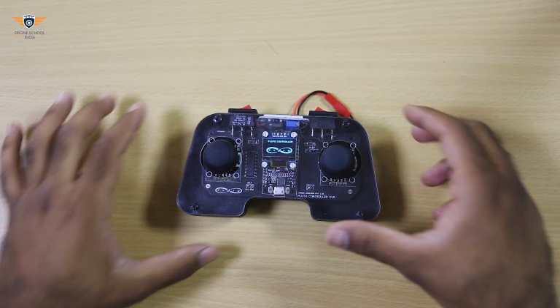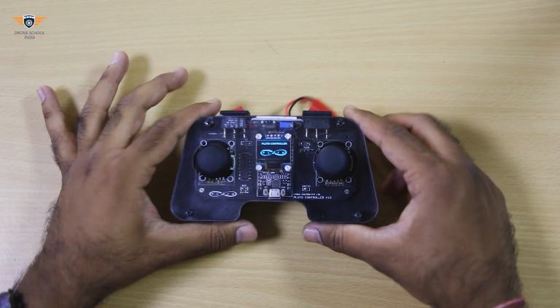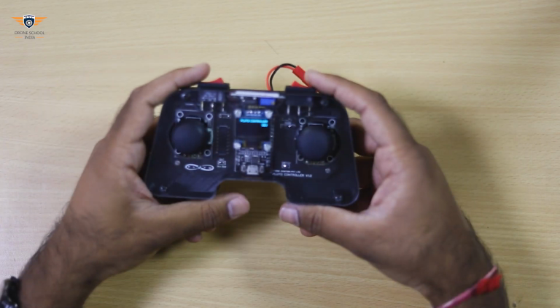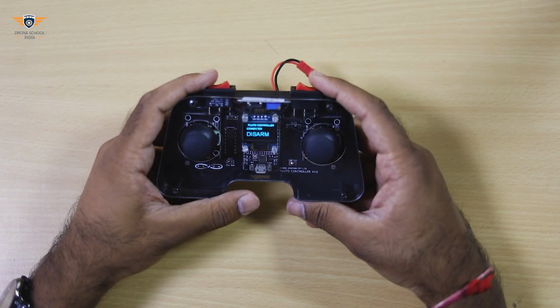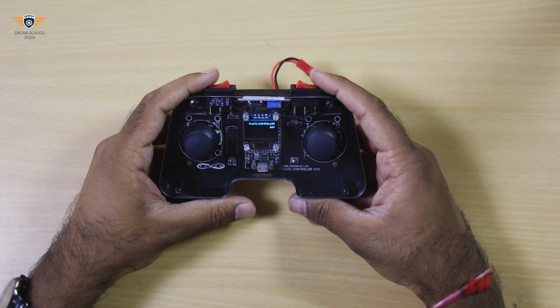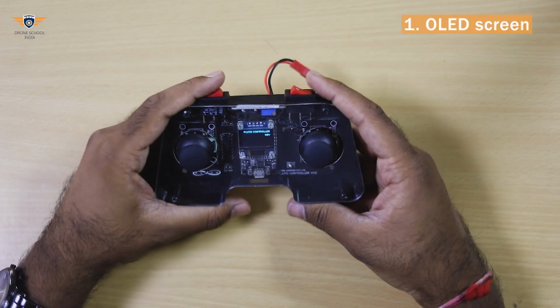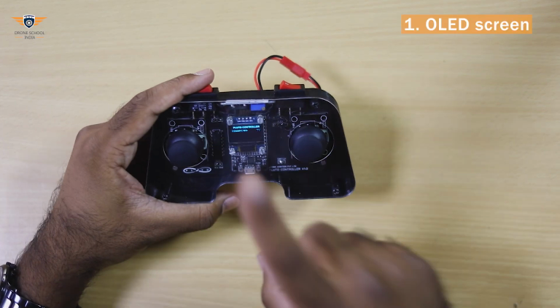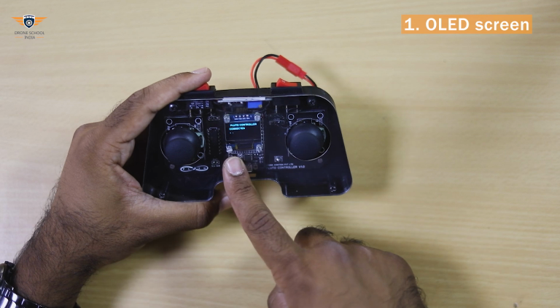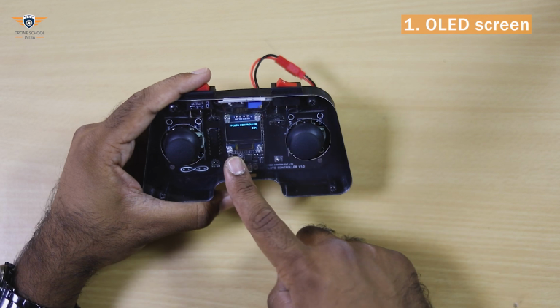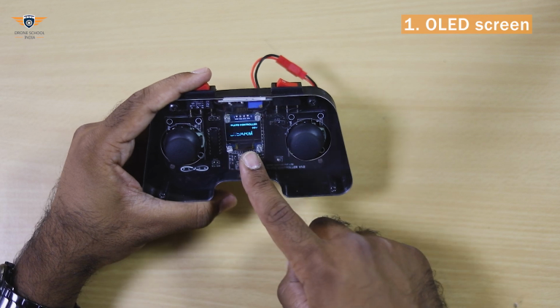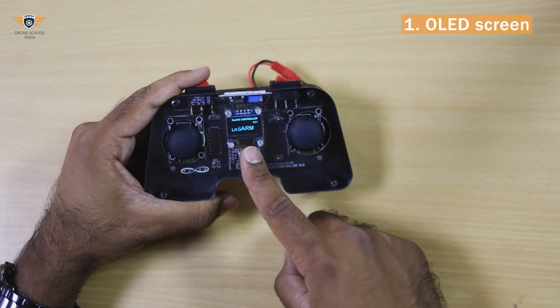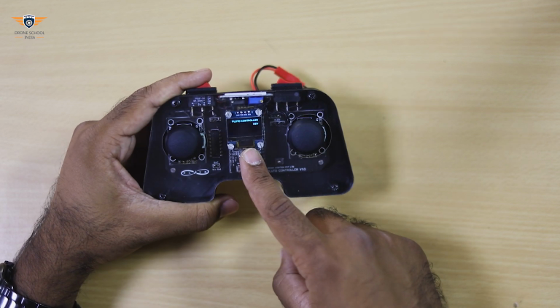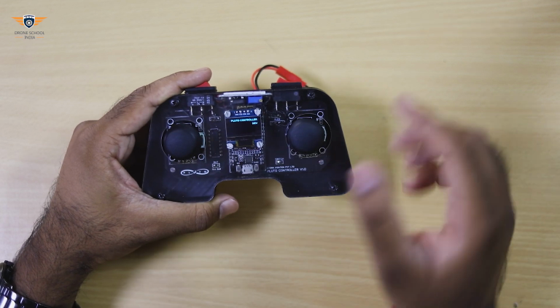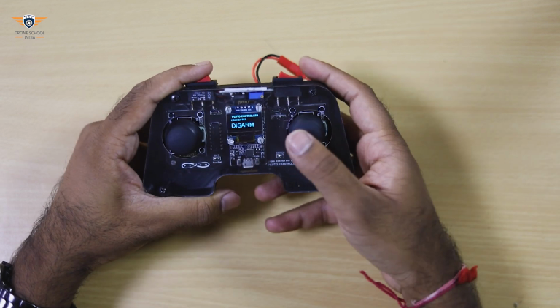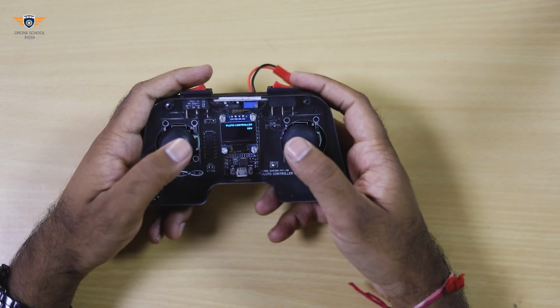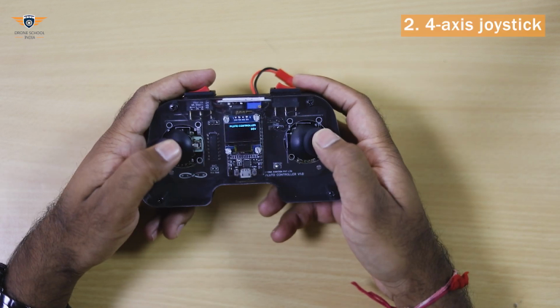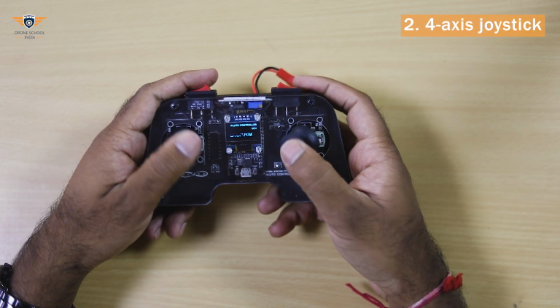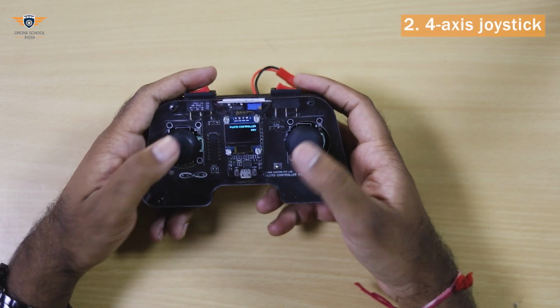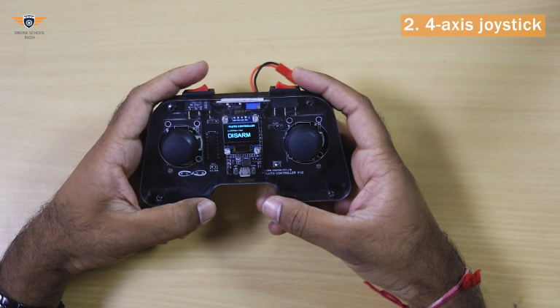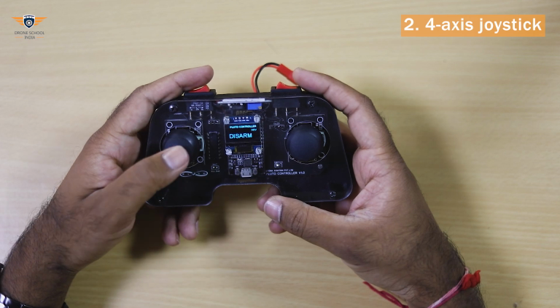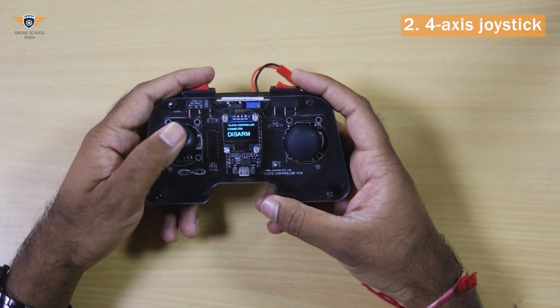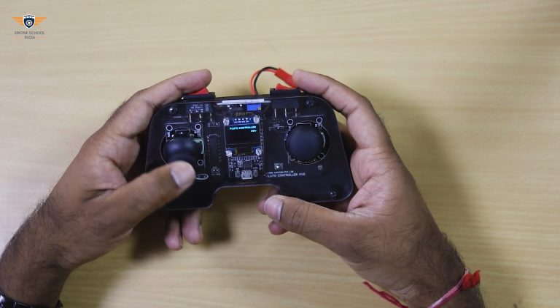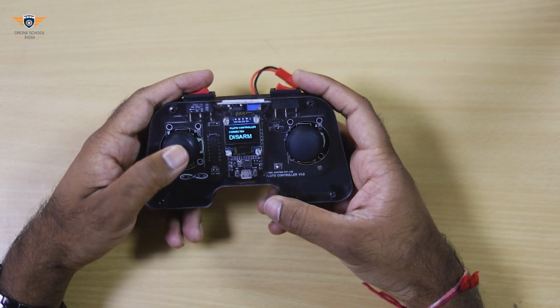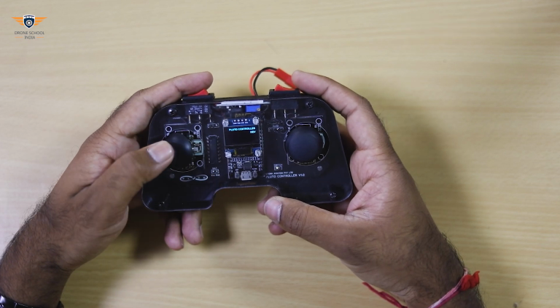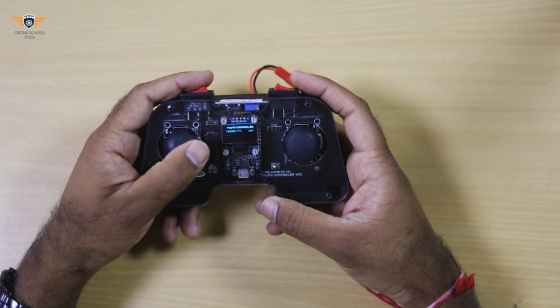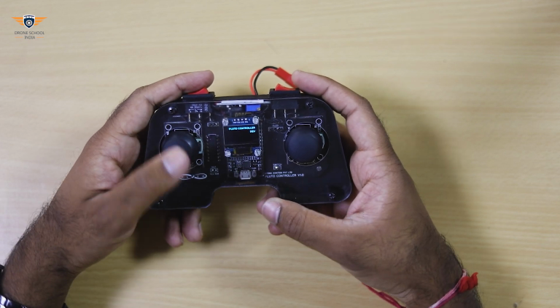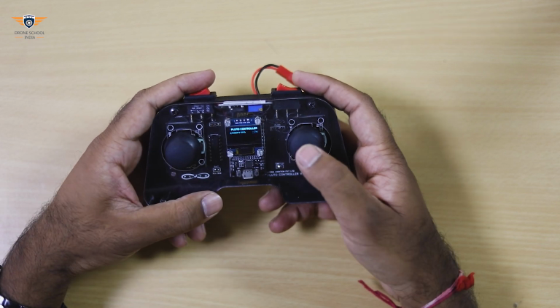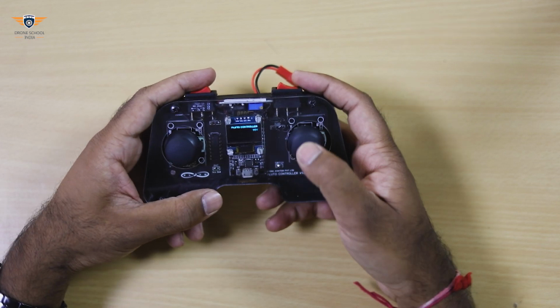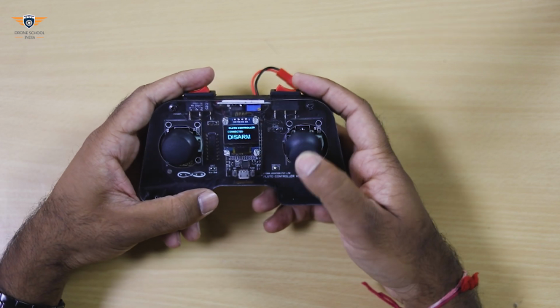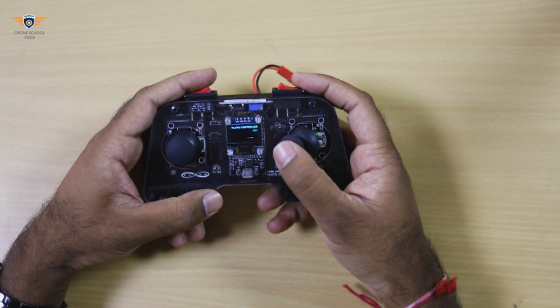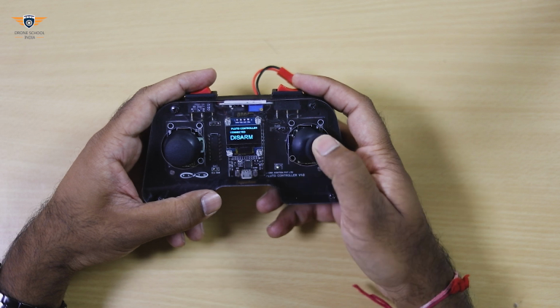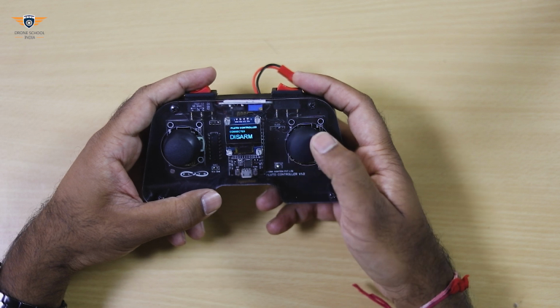This controller is equipped with a built-in OLED screen for status display. These are high-sensitive 4-axis joysticks. Left joystick is for throttle and yaw command. Right joystick is for pitch and roll command.